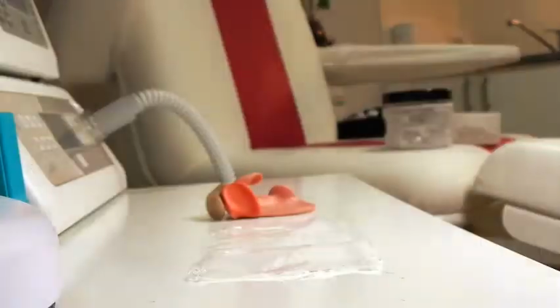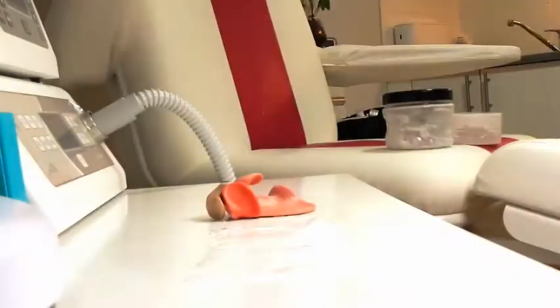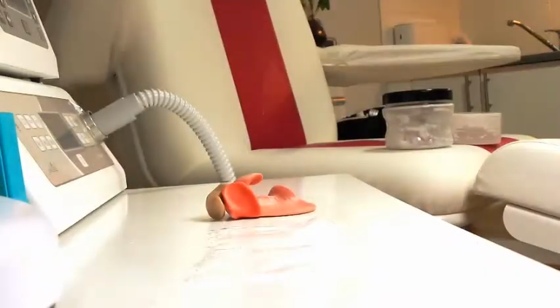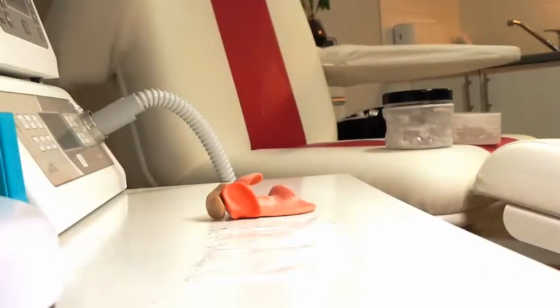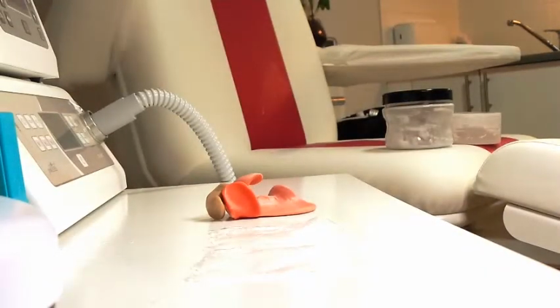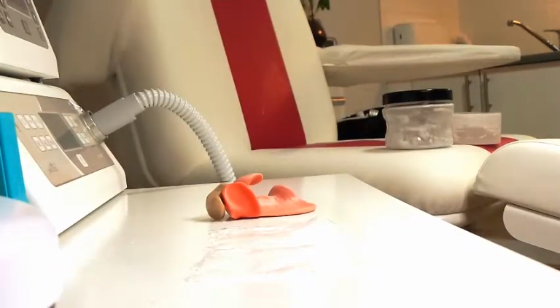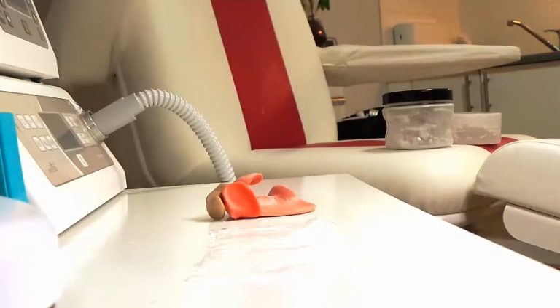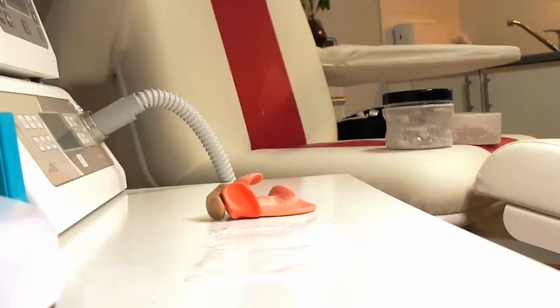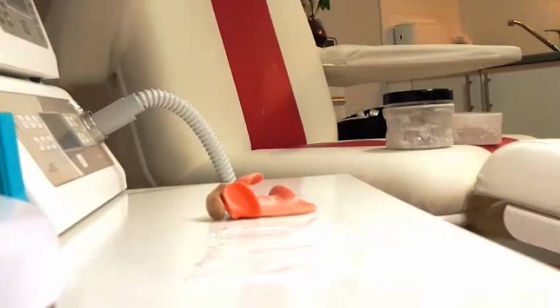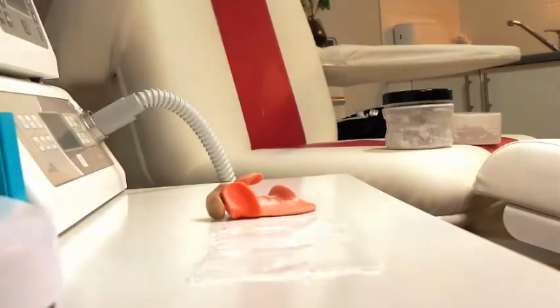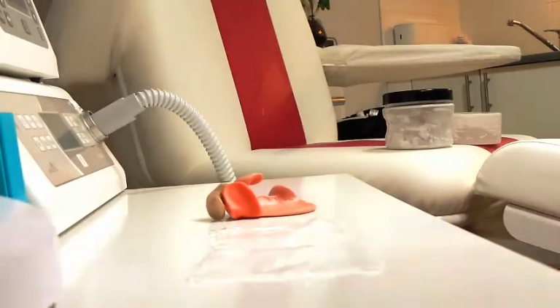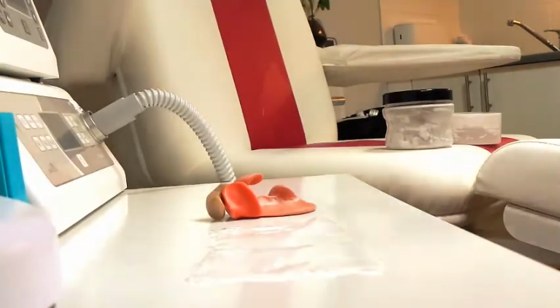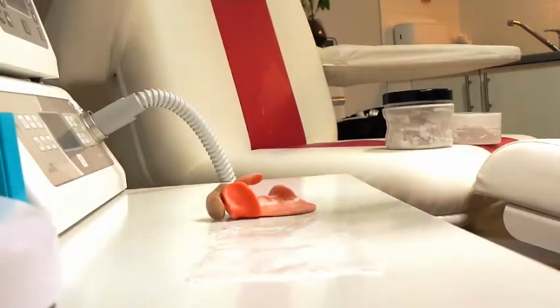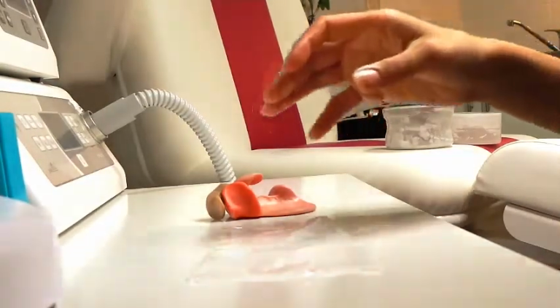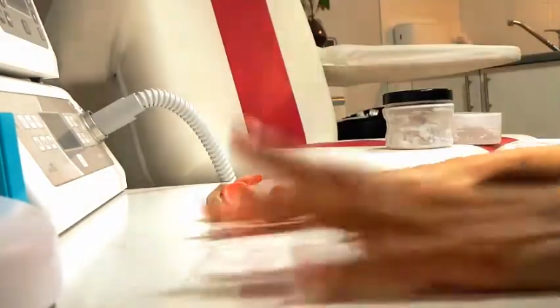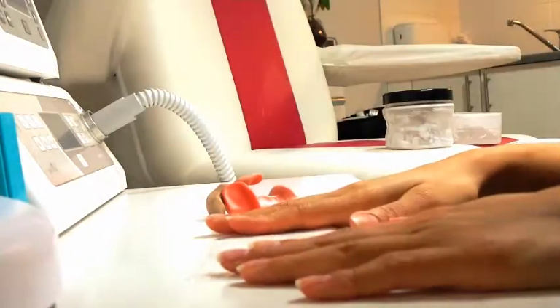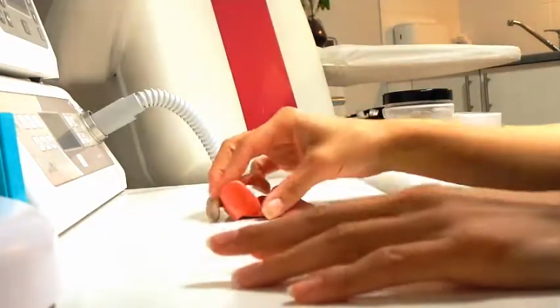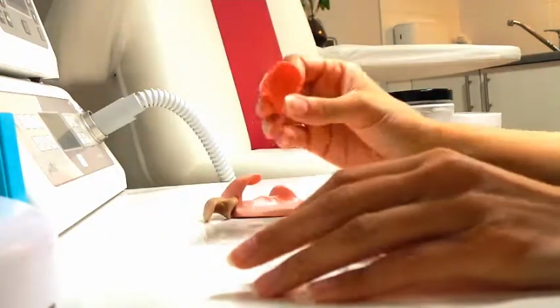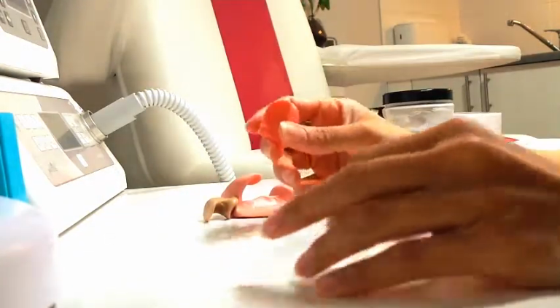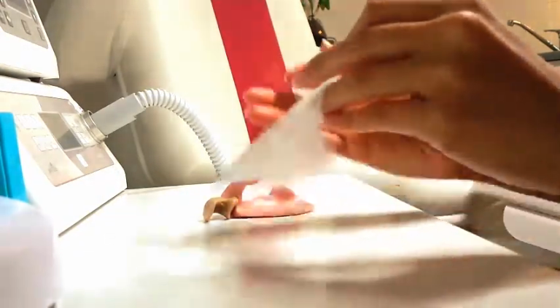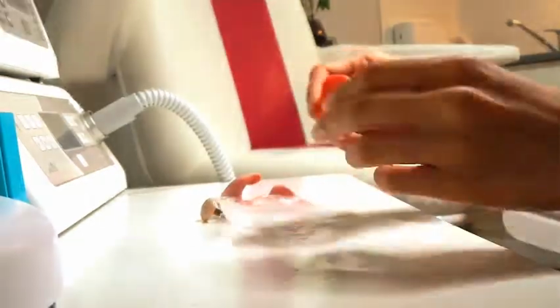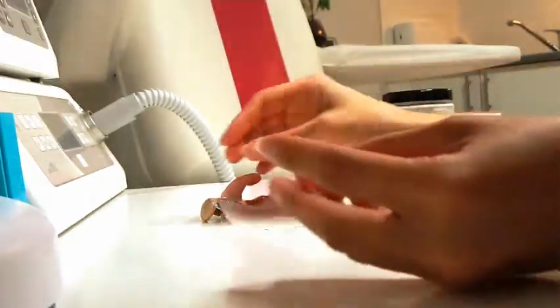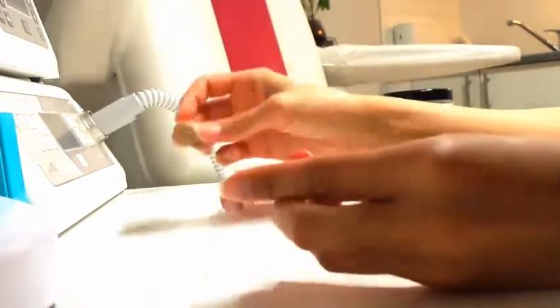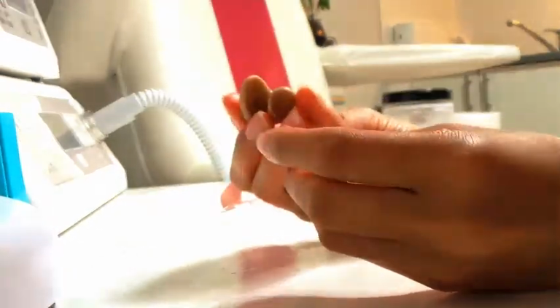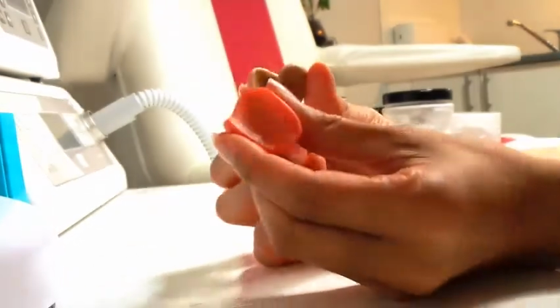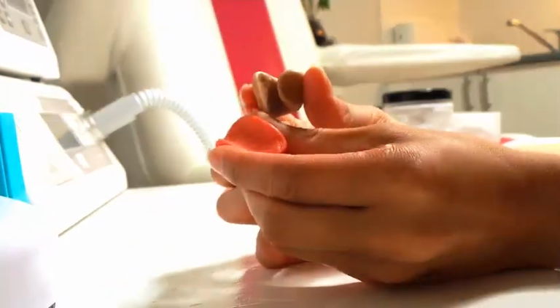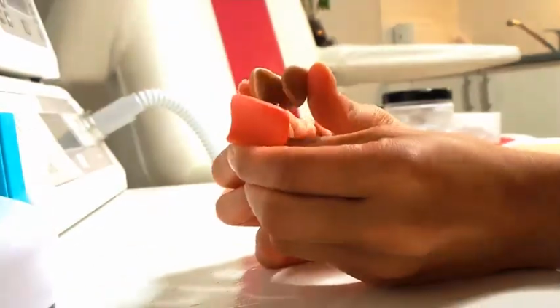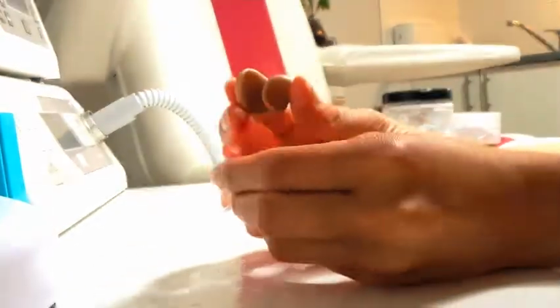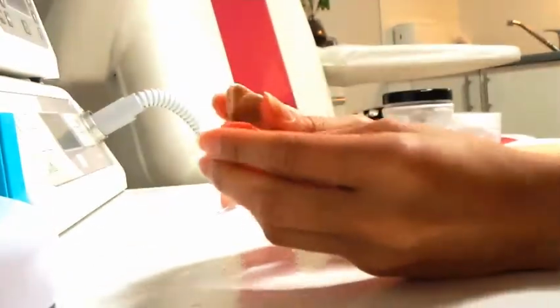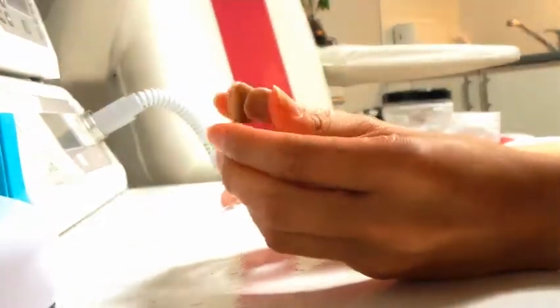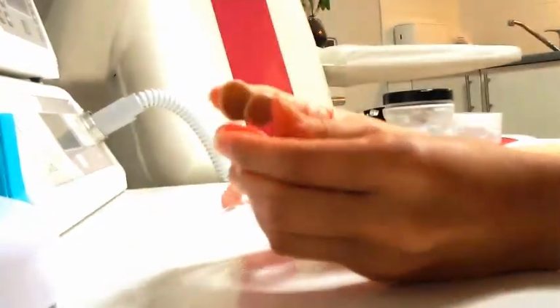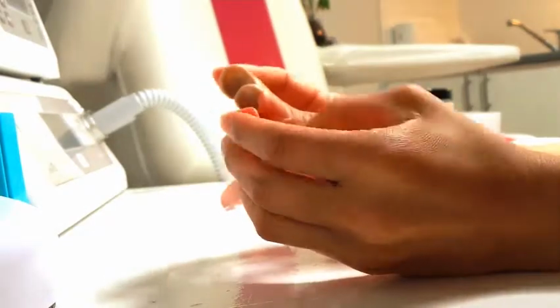Hi guys, I'm doing another silicone video. You can see I've got a few silicones already lined up for you. To start with, we're going to talk about using soft silicones, like the Blanc Natura and Blanc Rosé — how these work and why they're so great.